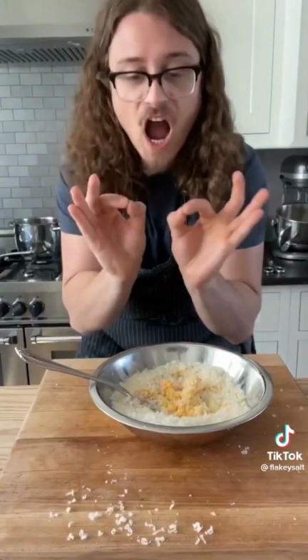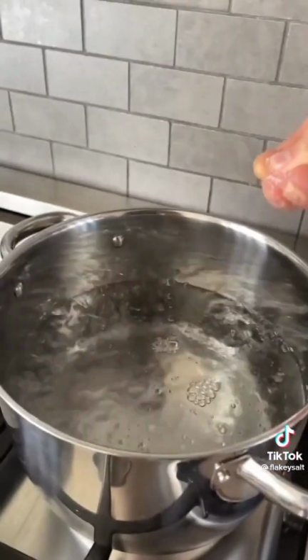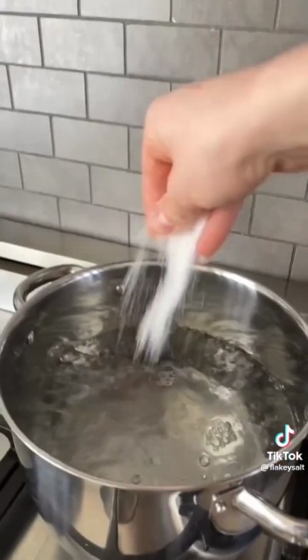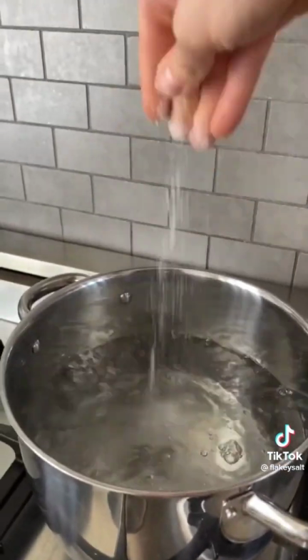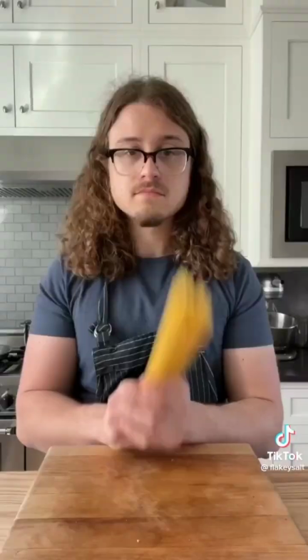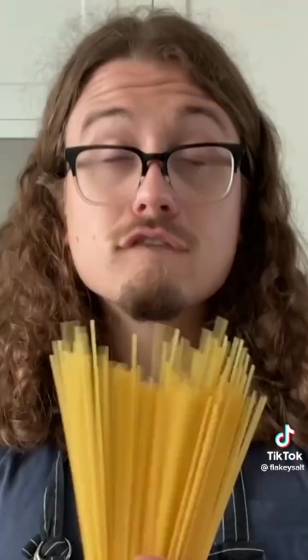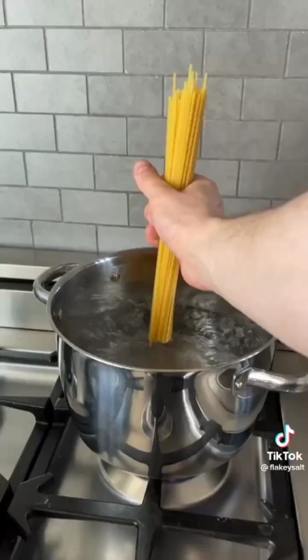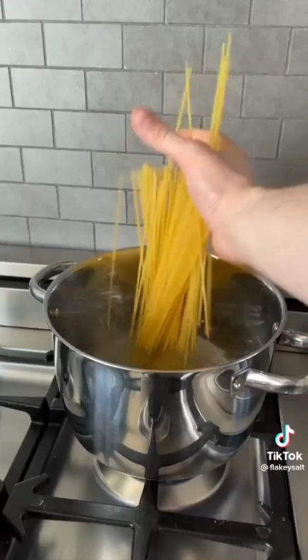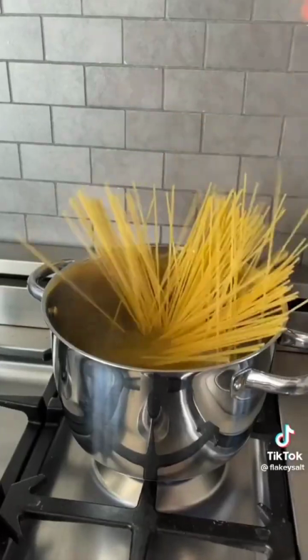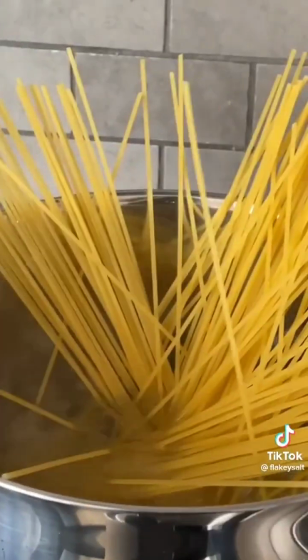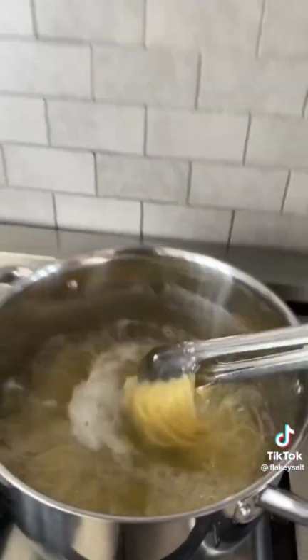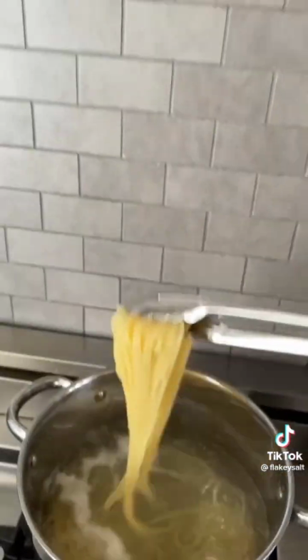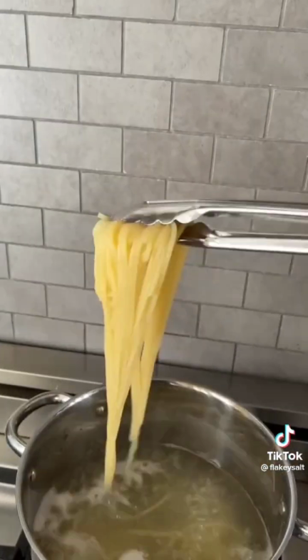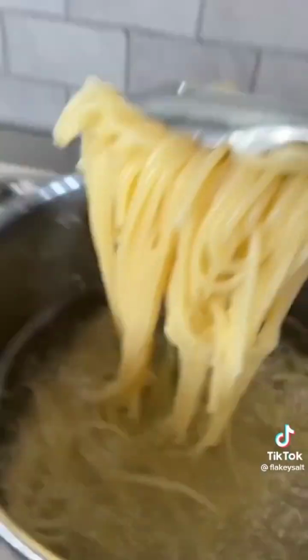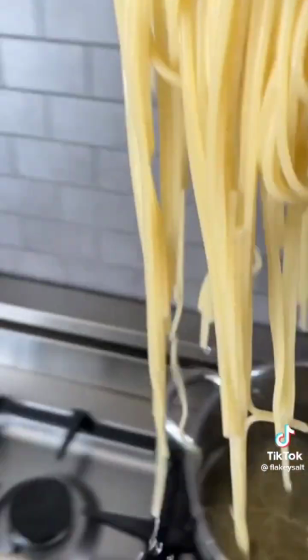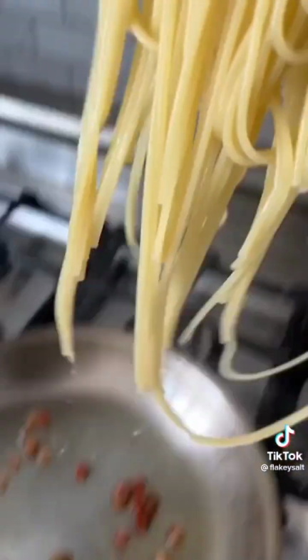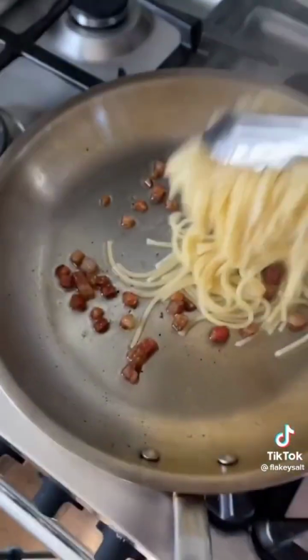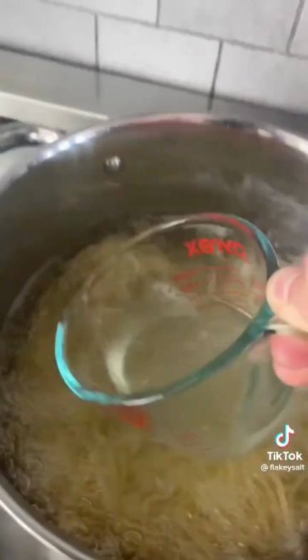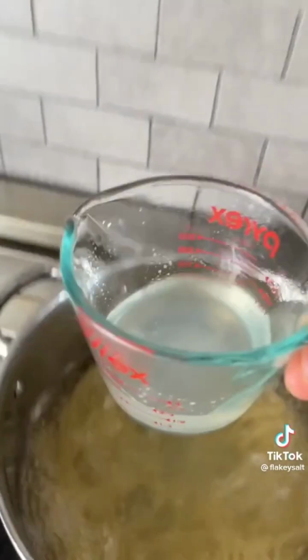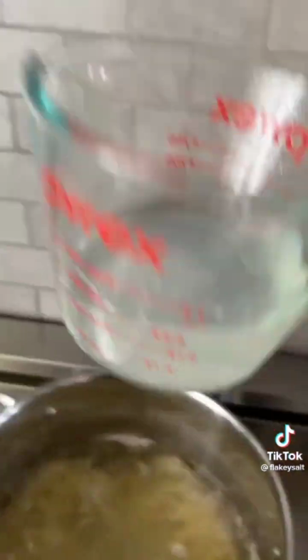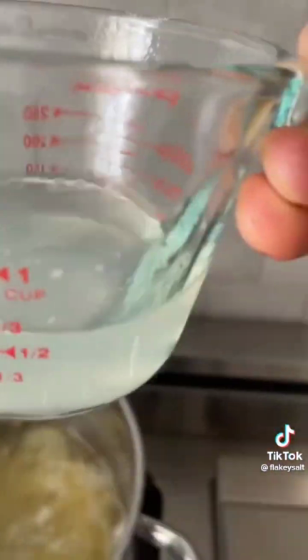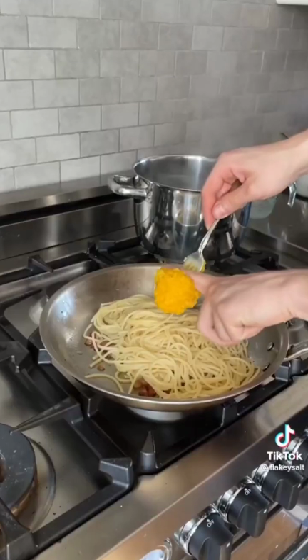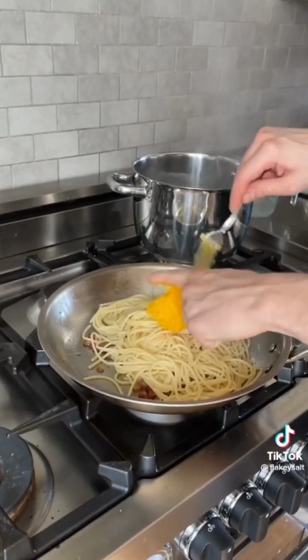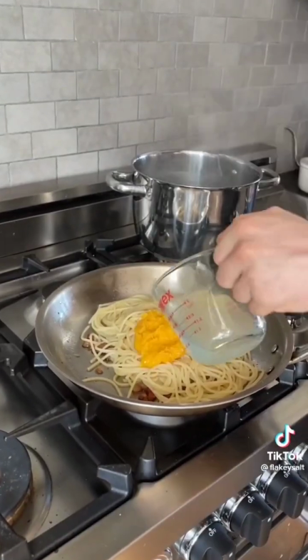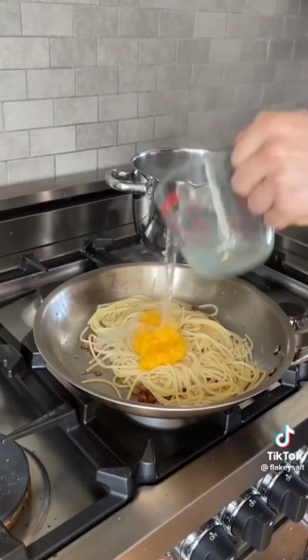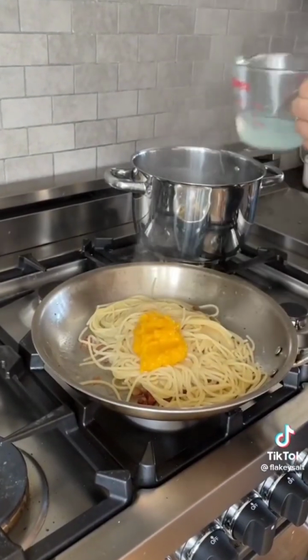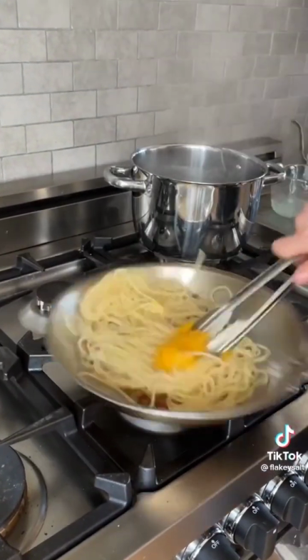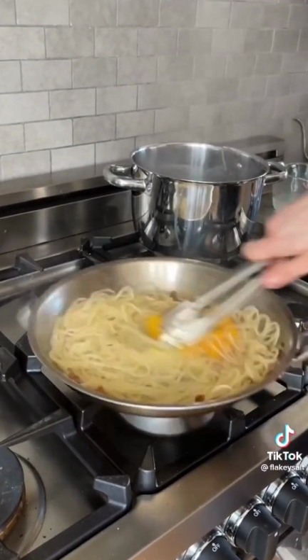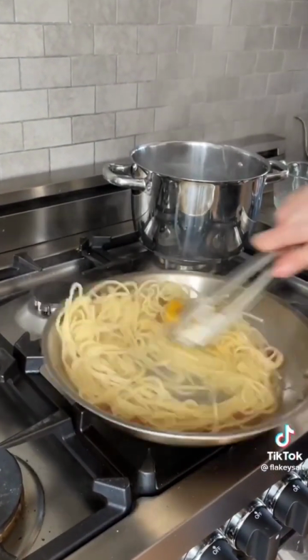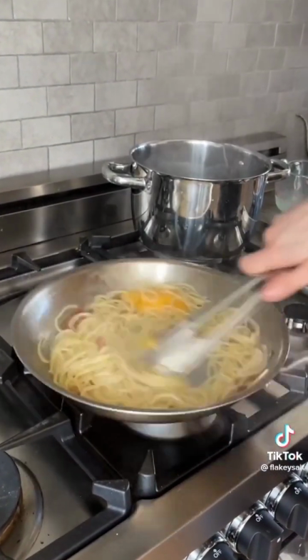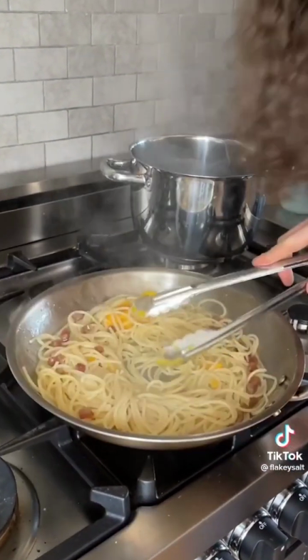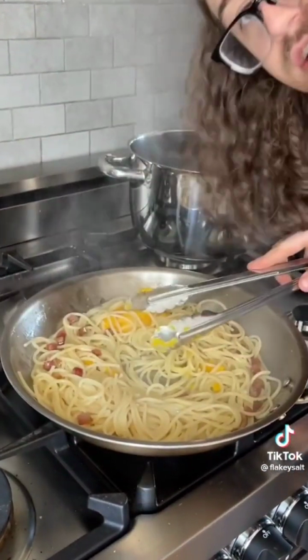Boiling salted water. Cook spaghetti. Once it's al dente, transfer to your warm pan. Reserve a half cup of pasta water. Add the egg yolk mixture and a flush of pasta water, and stir vigorously — like, really stir.